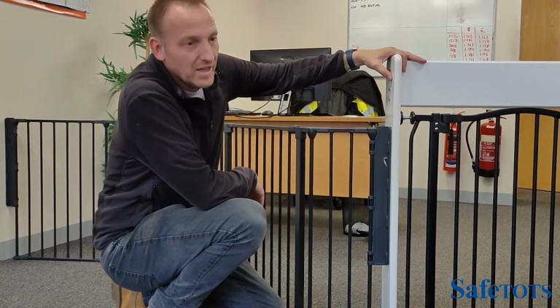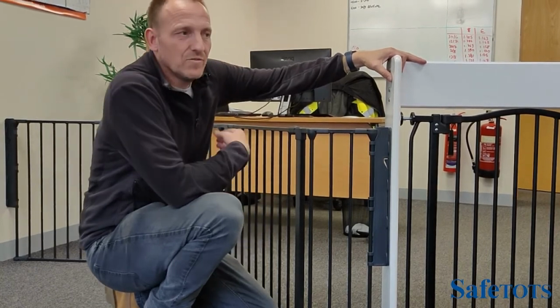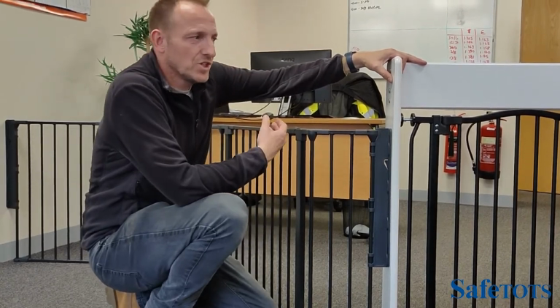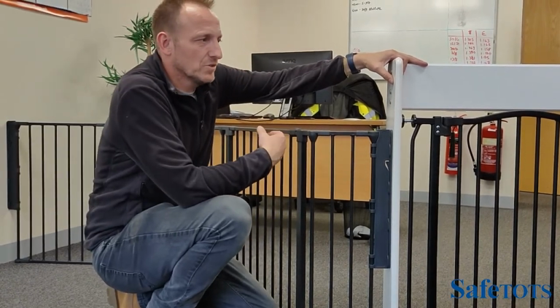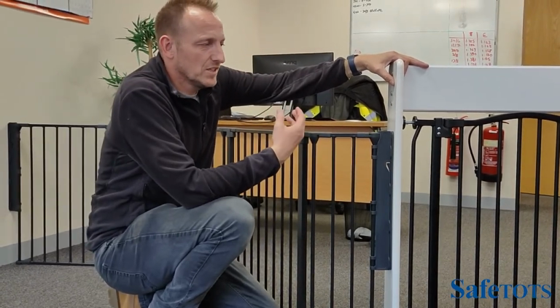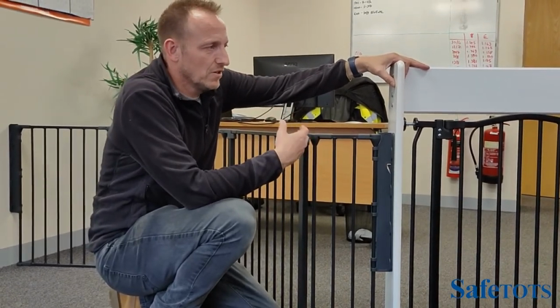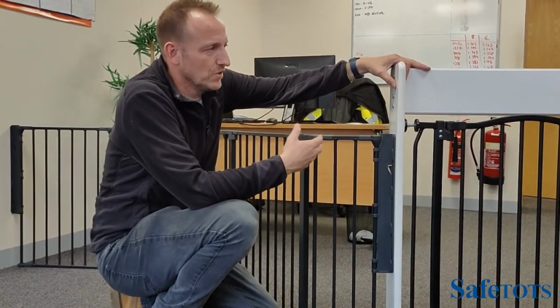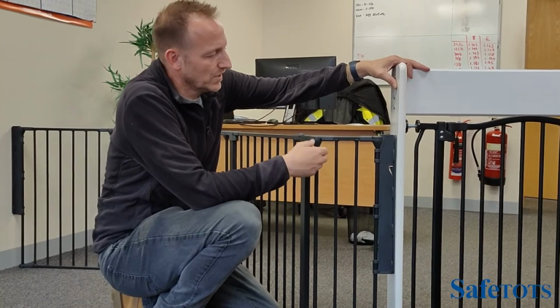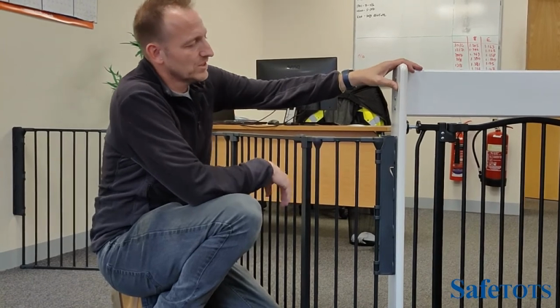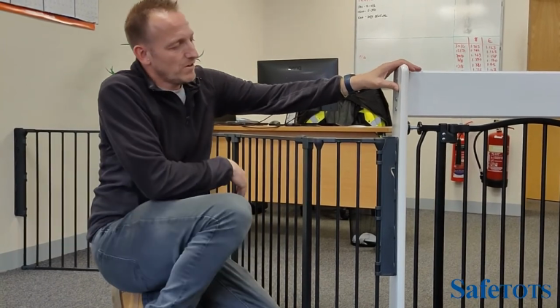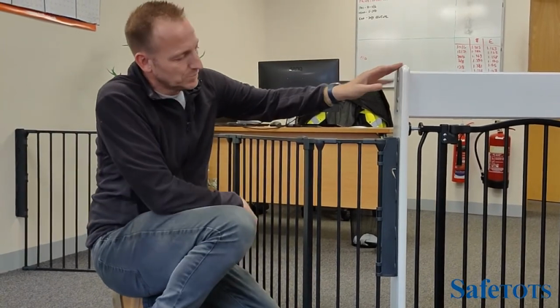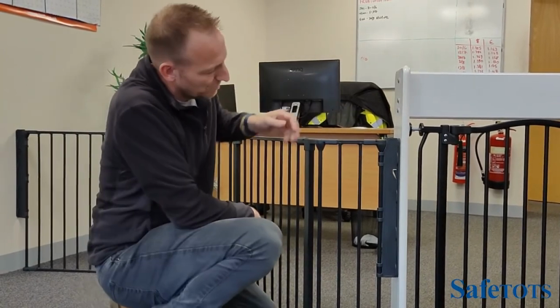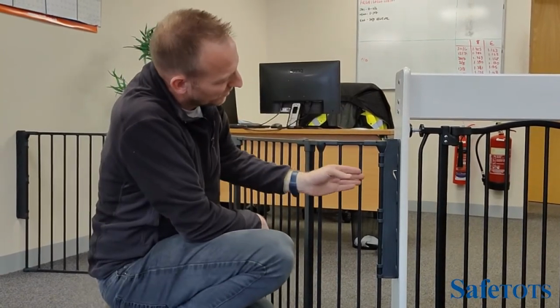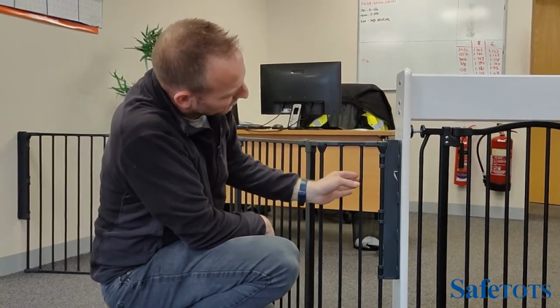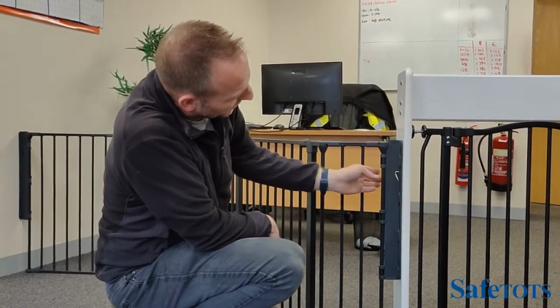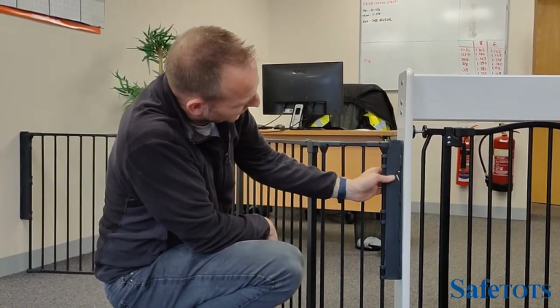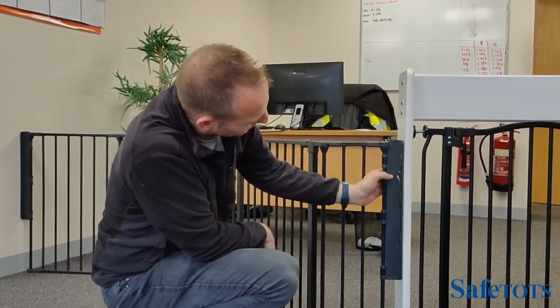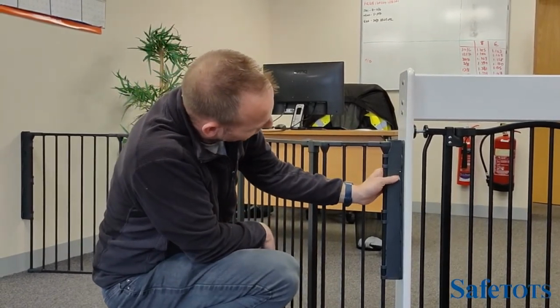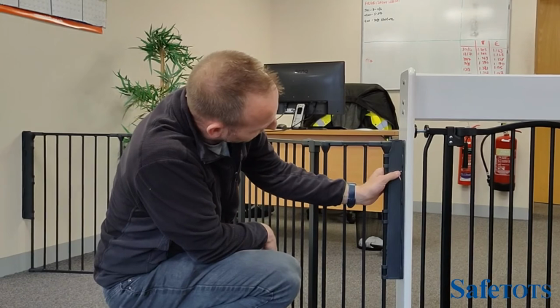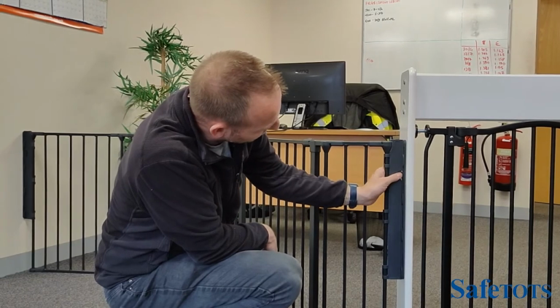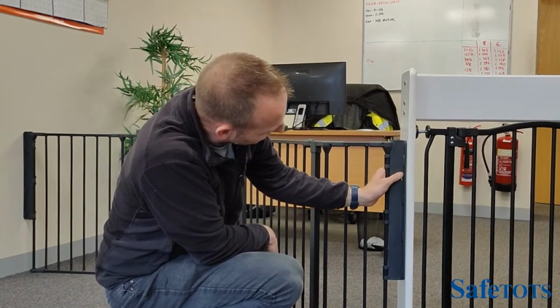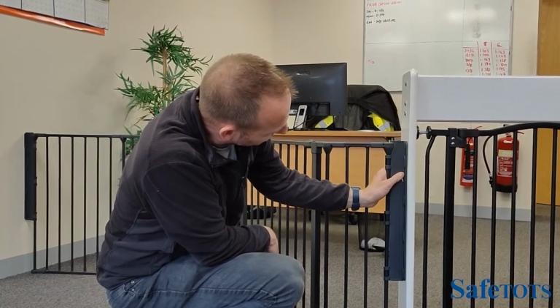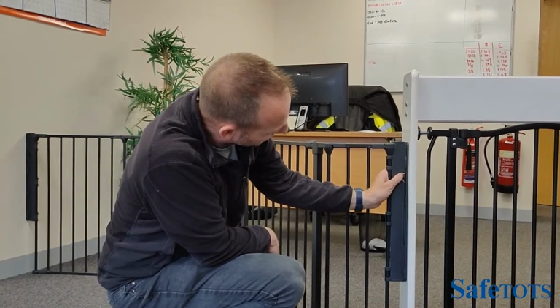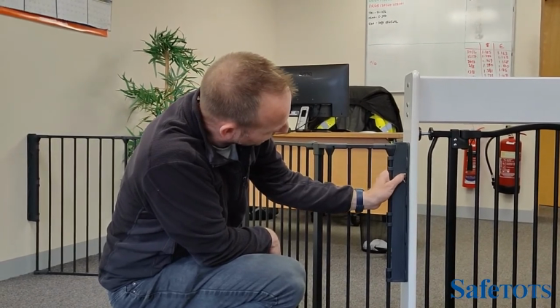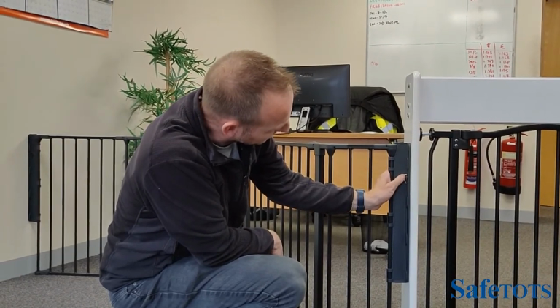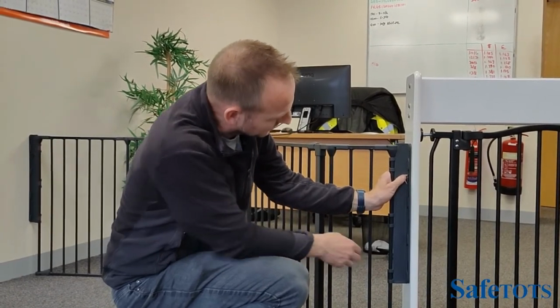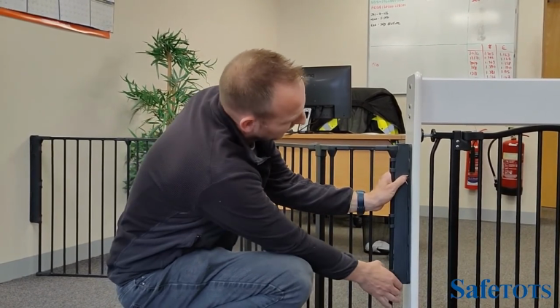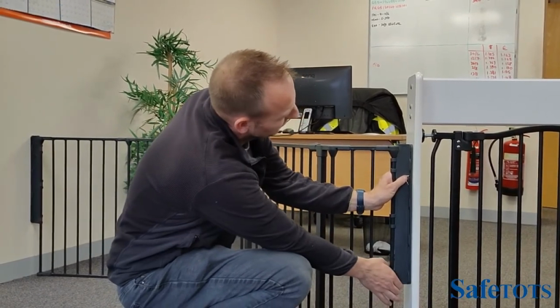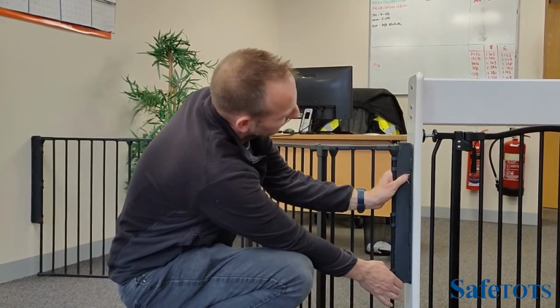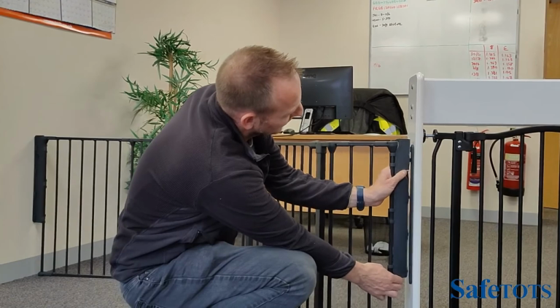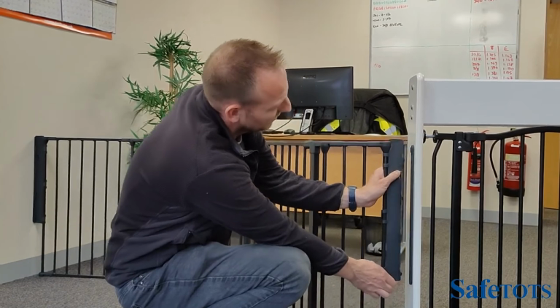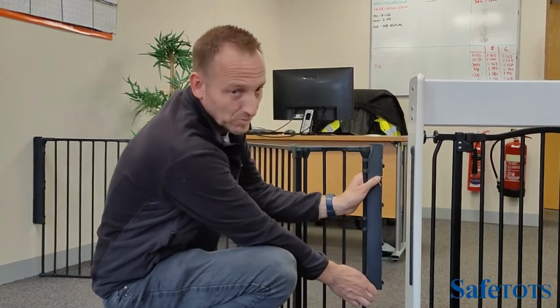If in the future you want to take it away or move it, it's very simple to remove. Just pop your hand through, pull back the button with two thumbs to release it, then raise up and take away.